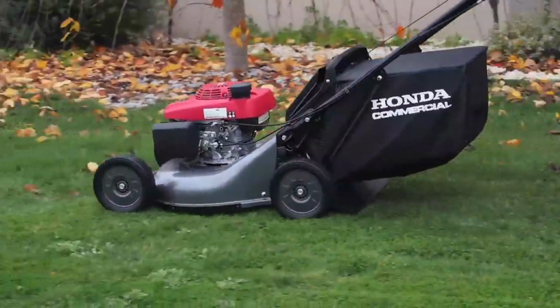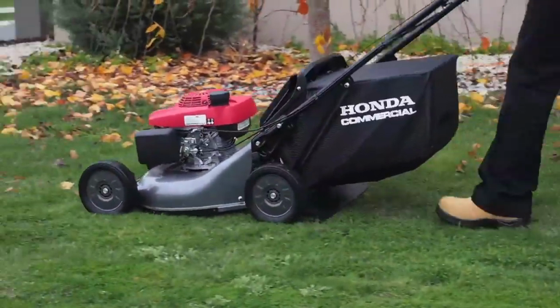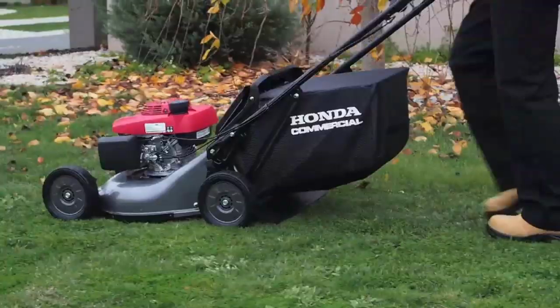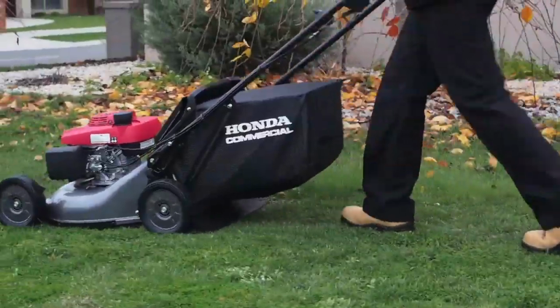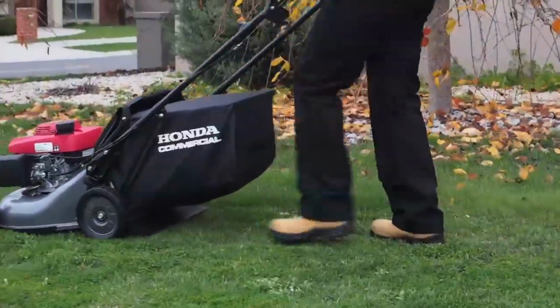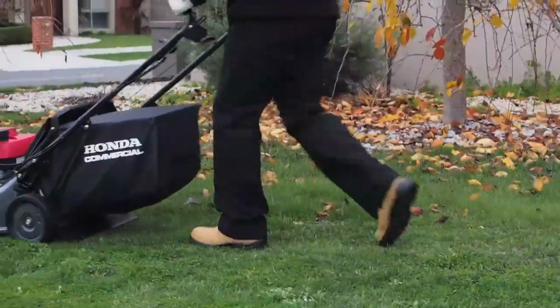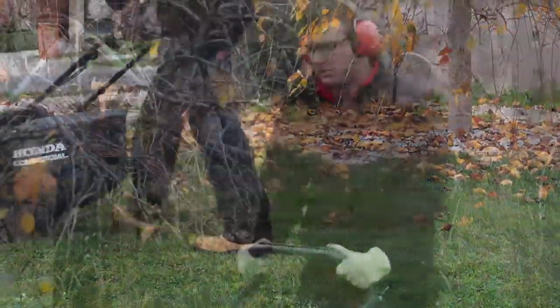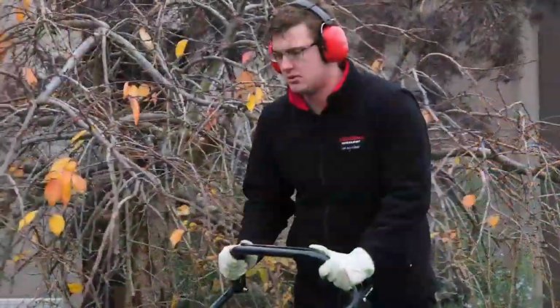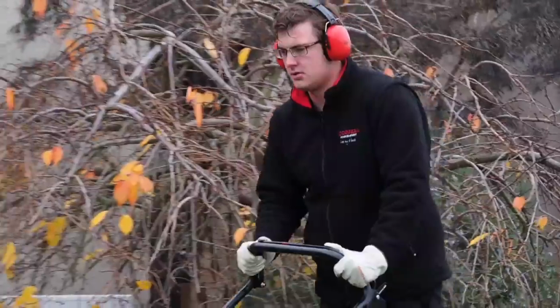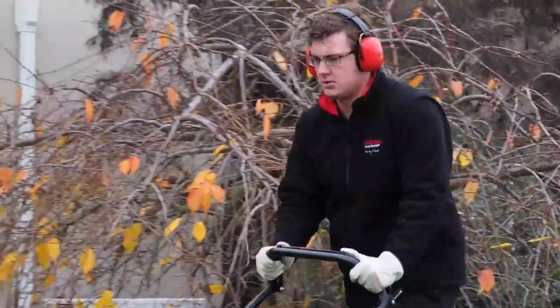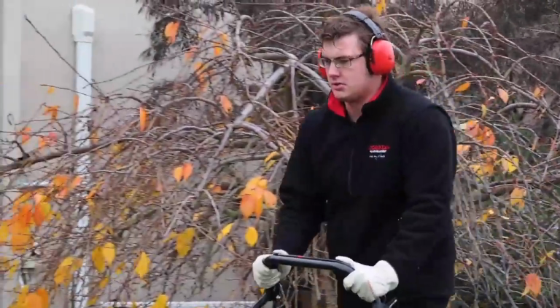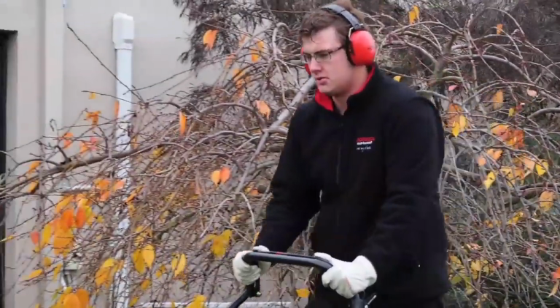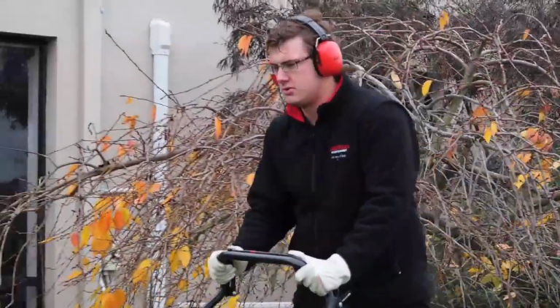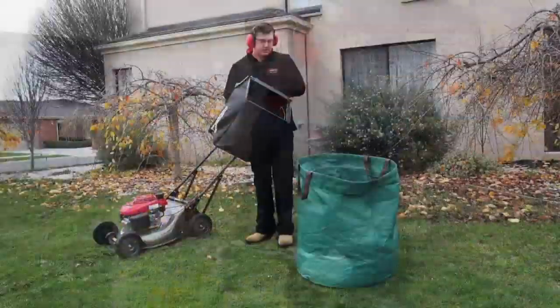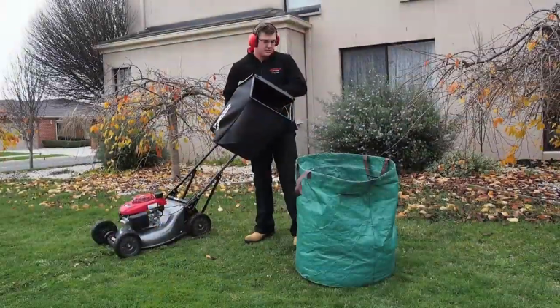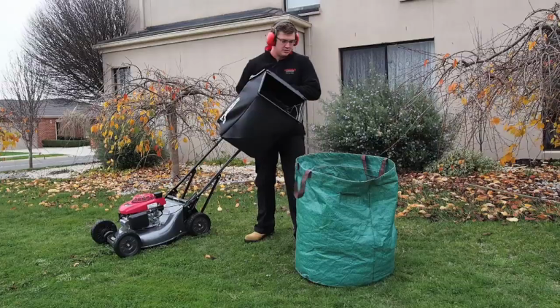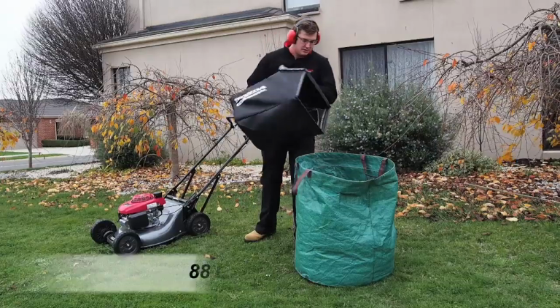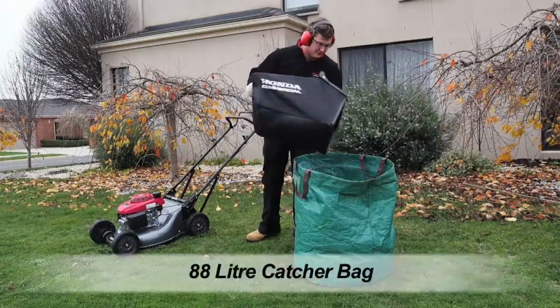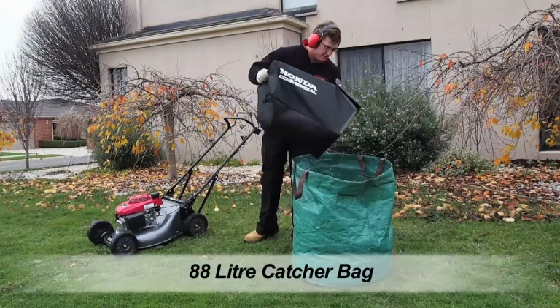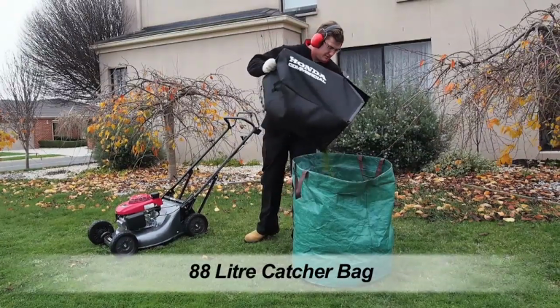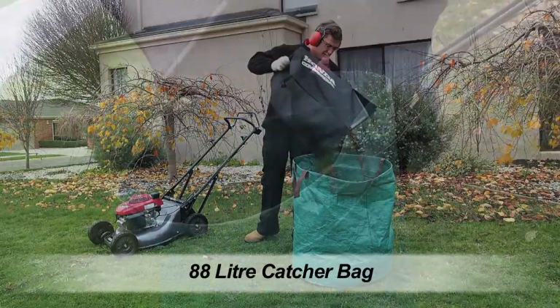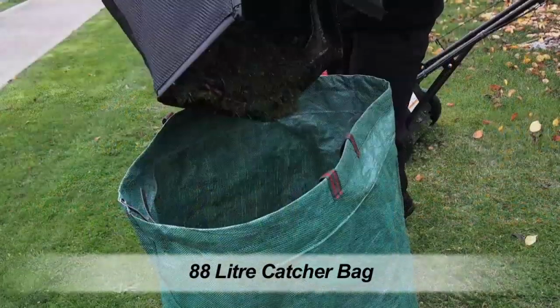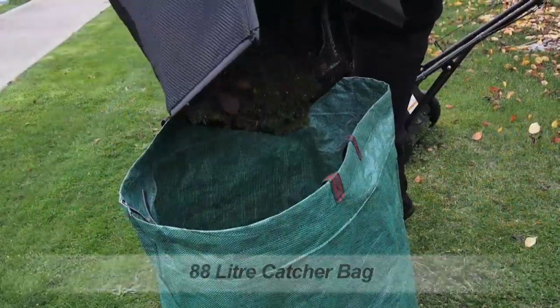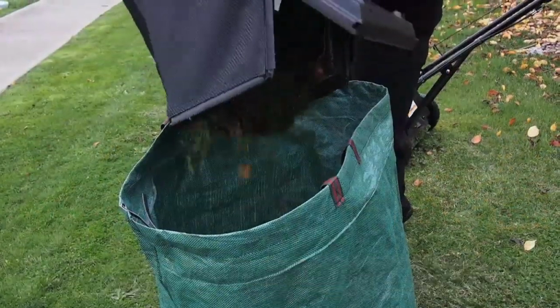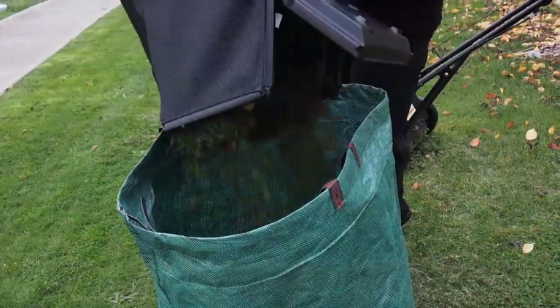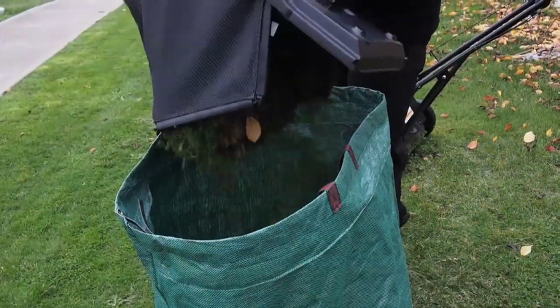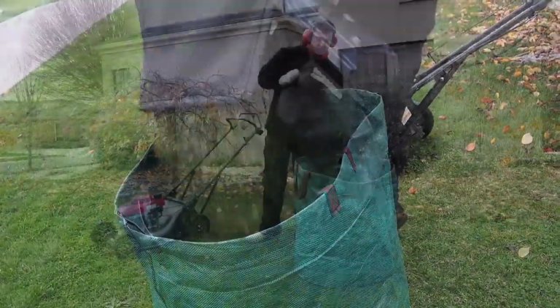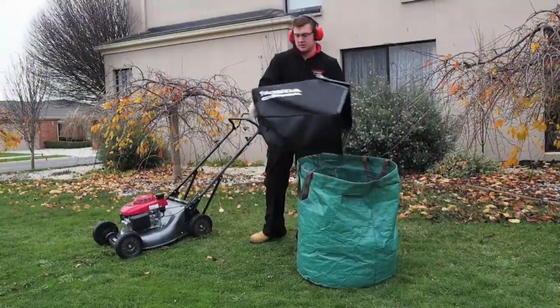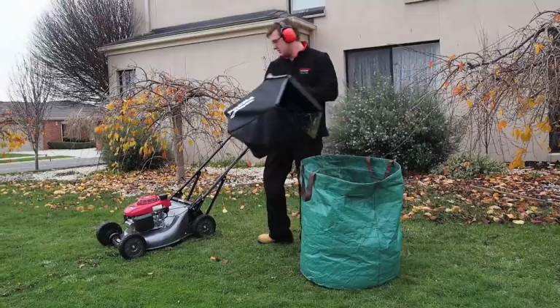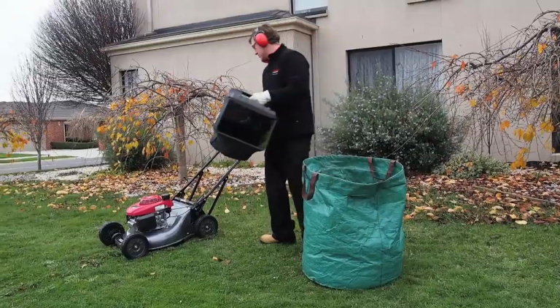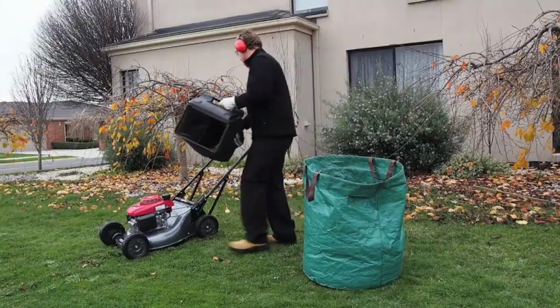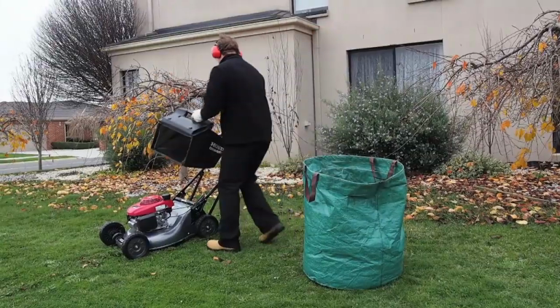It's also equipped with Honda's twin blade system, resulting in ultra-fine grass clippings, and a massive 88-litre catcher bag. That means you'll spend less time emptying the catcher and more time servicing your clients.